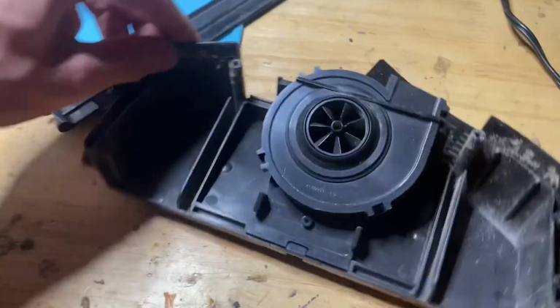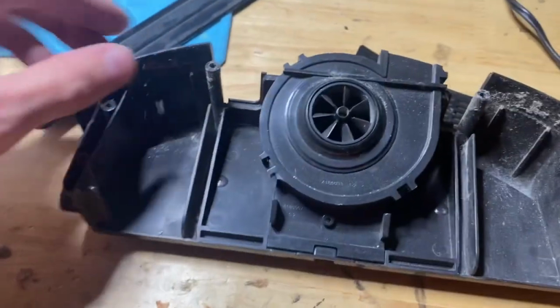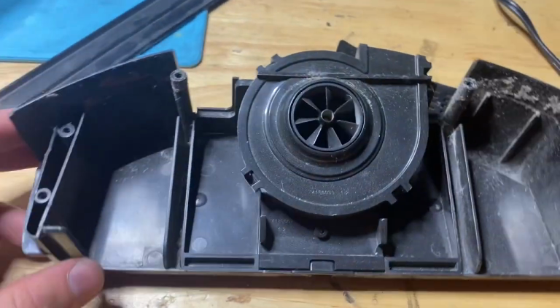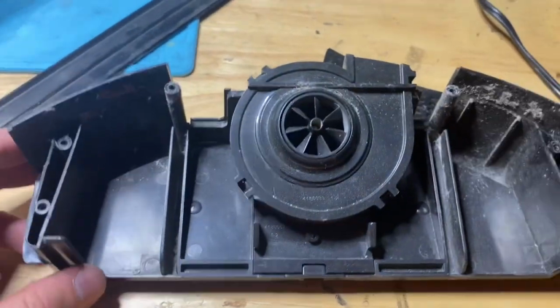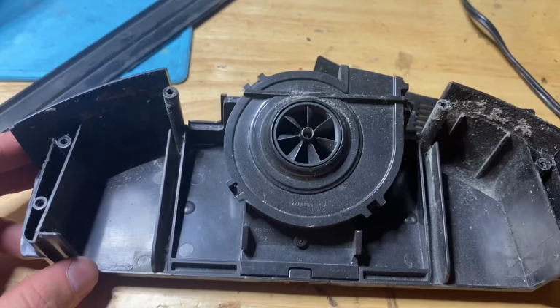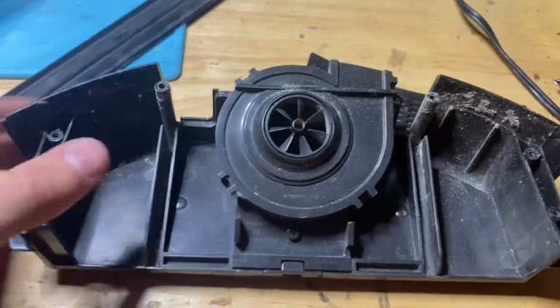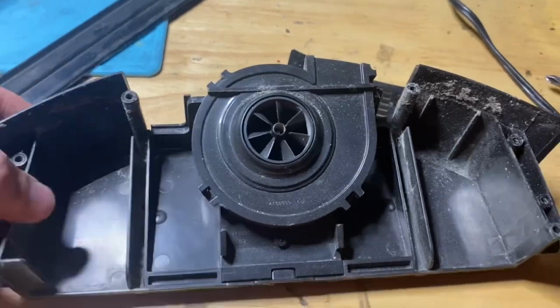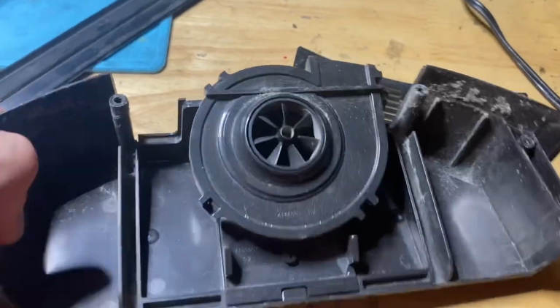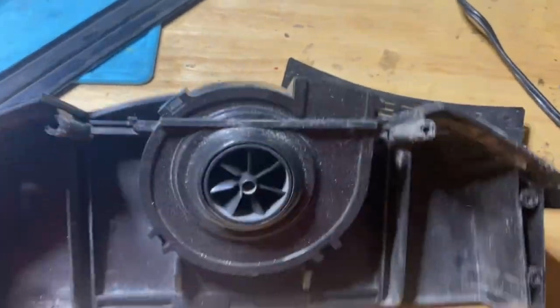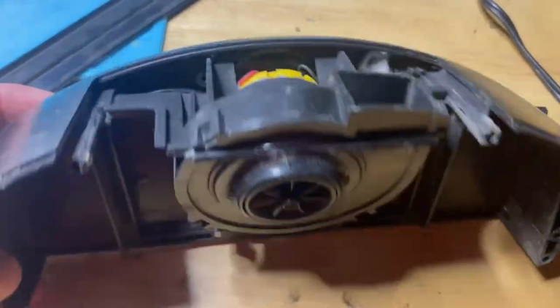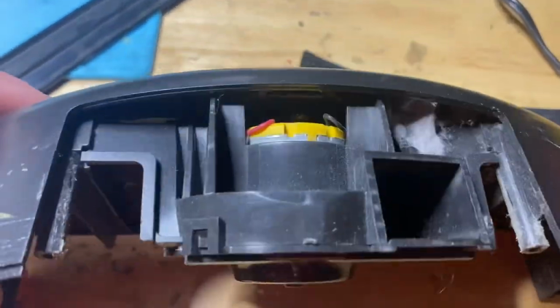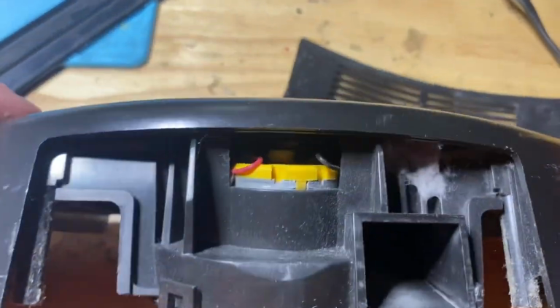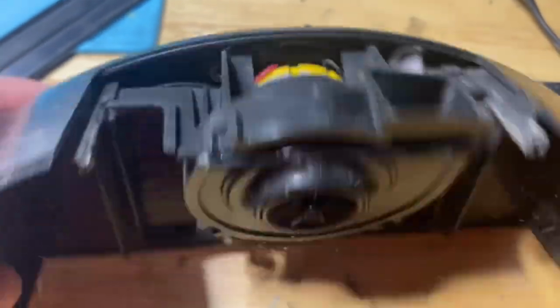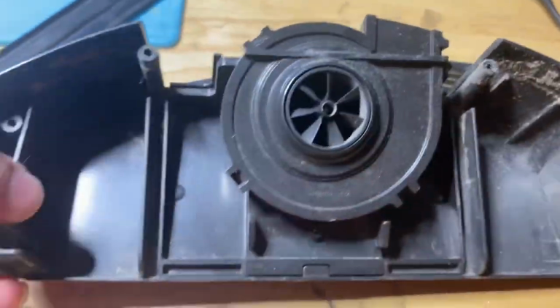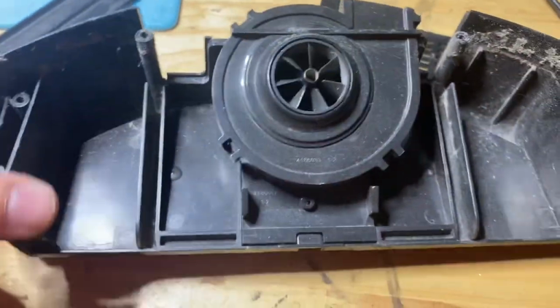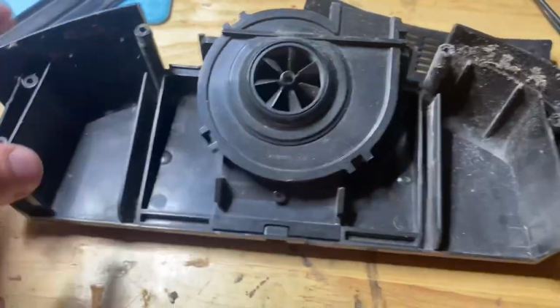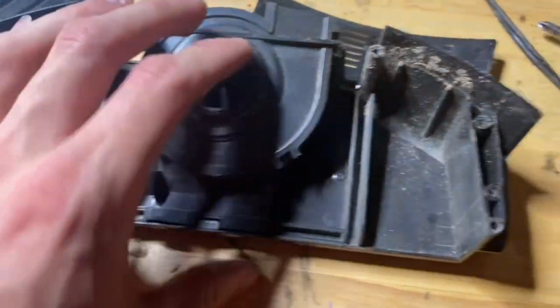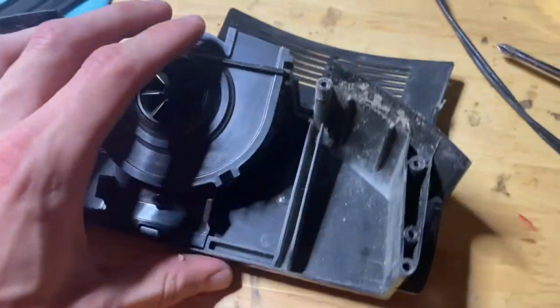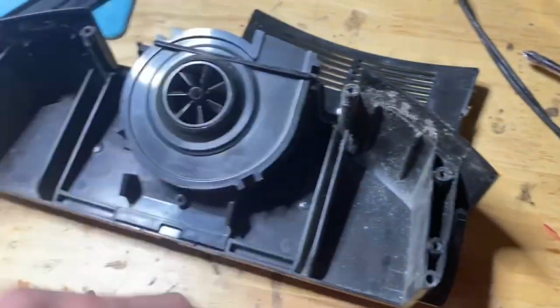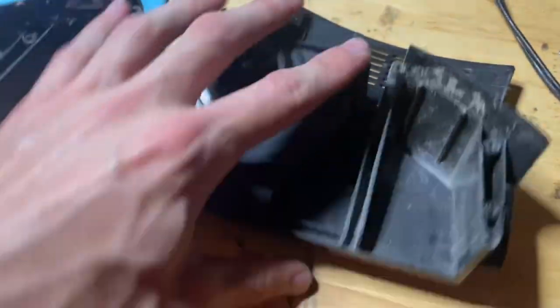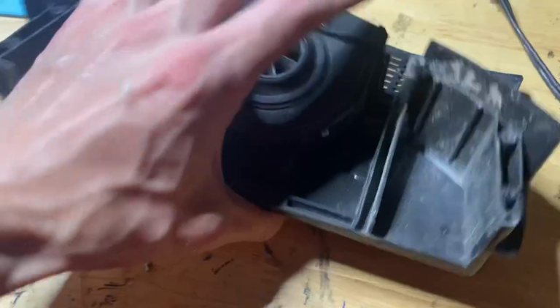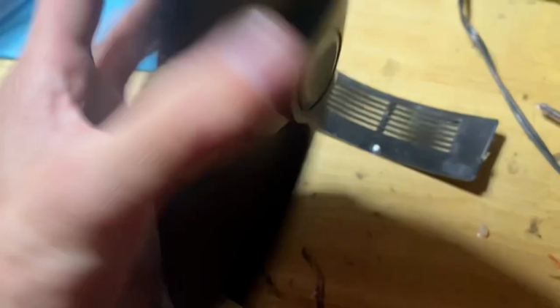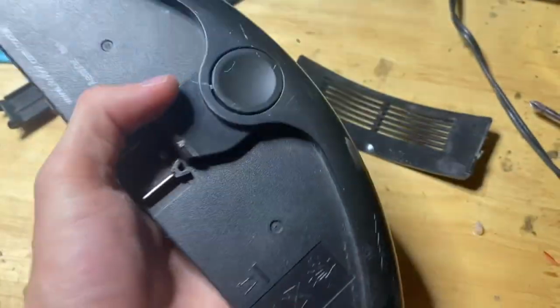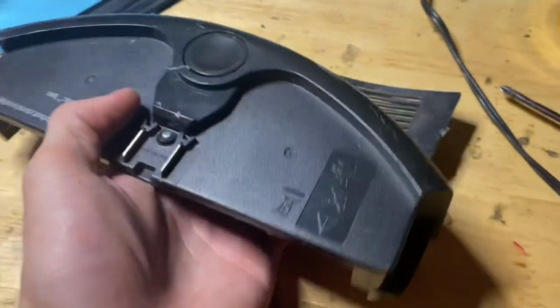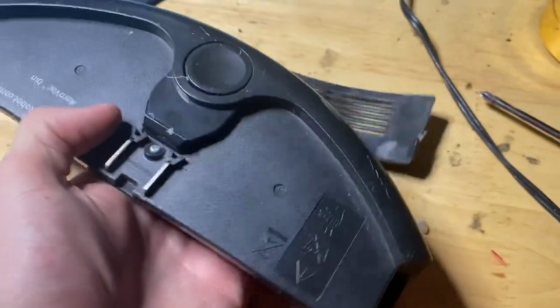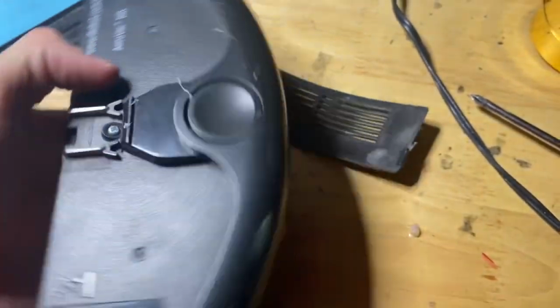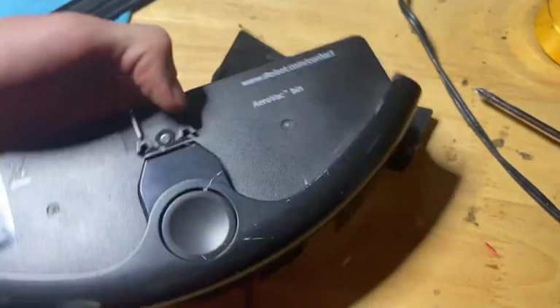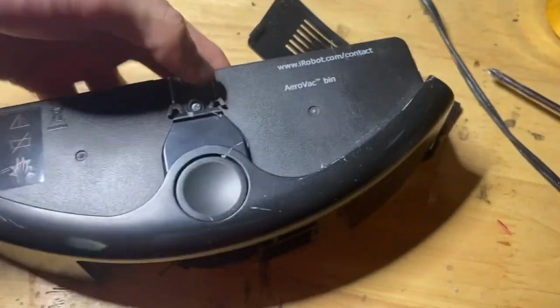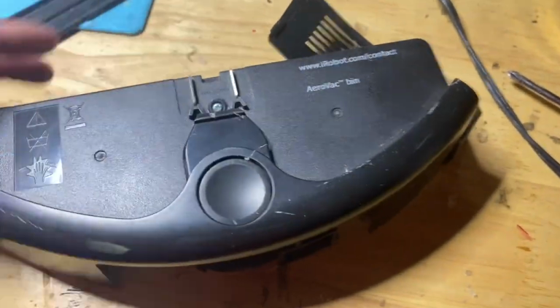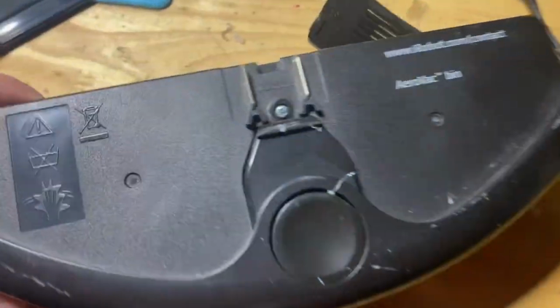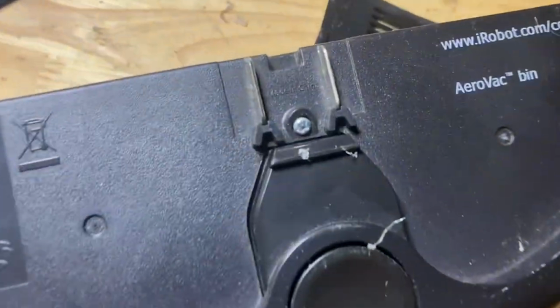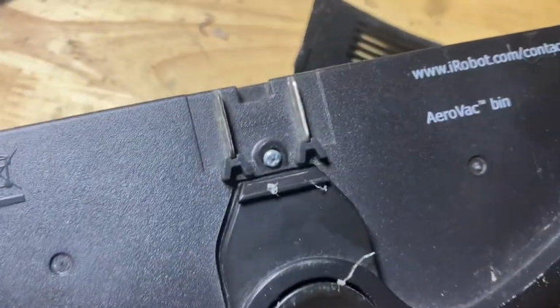Here is the vacuum motor — we want to uninstall this. So what we're going to want to do is go on the other side and take off the screw right there.